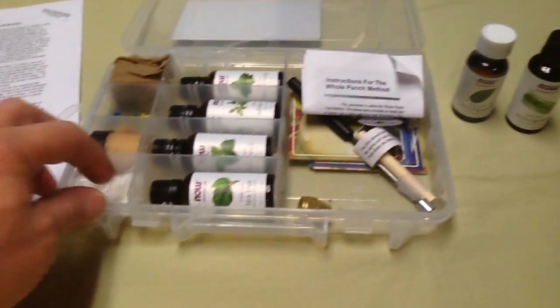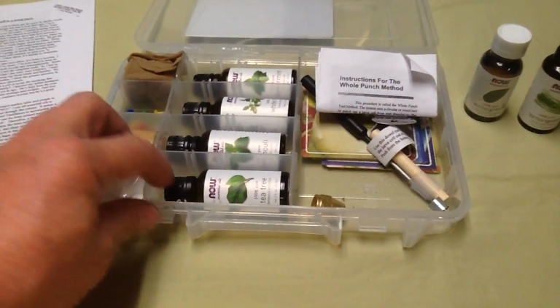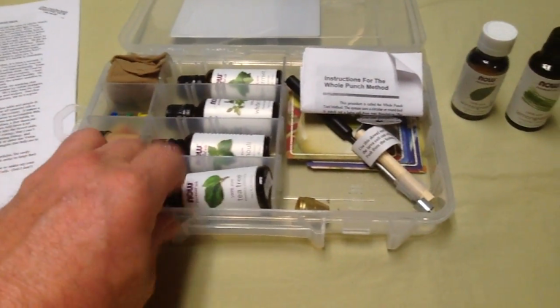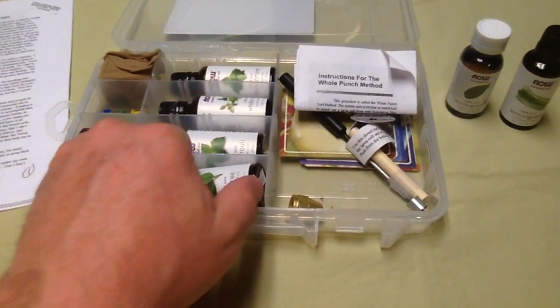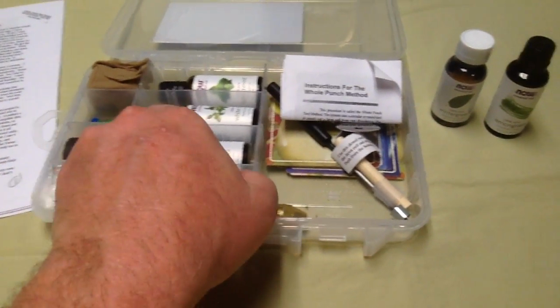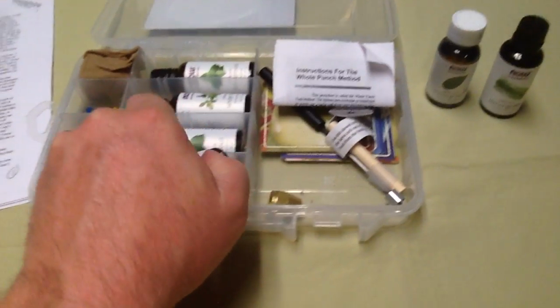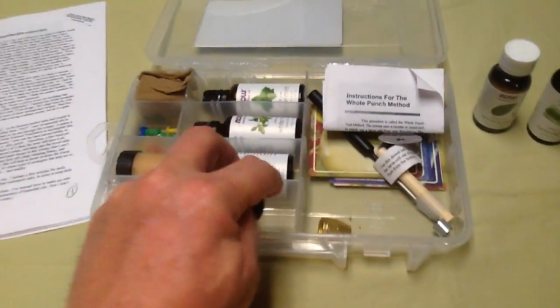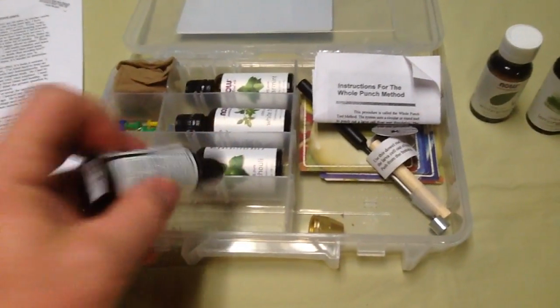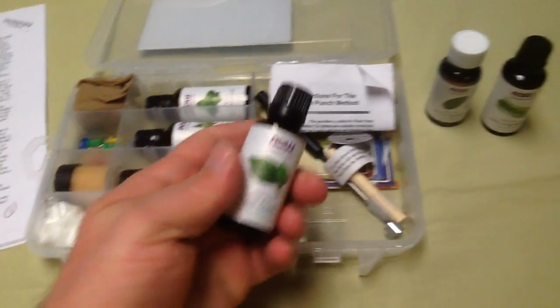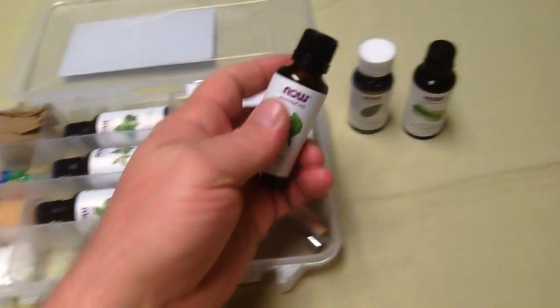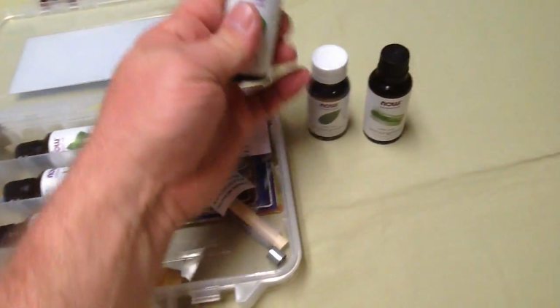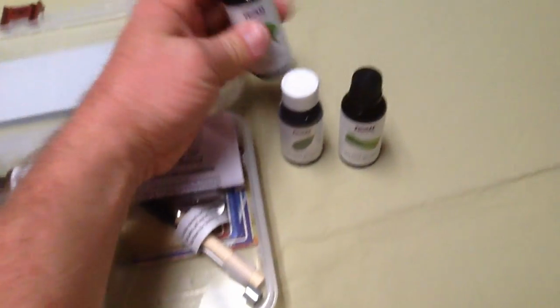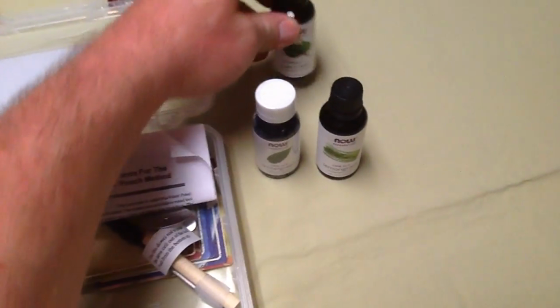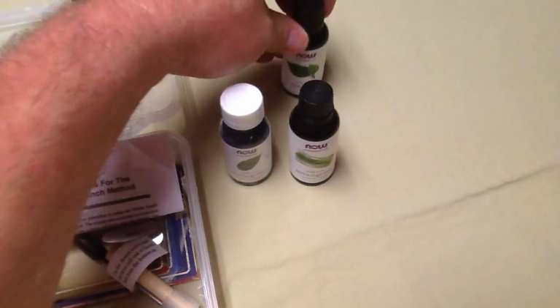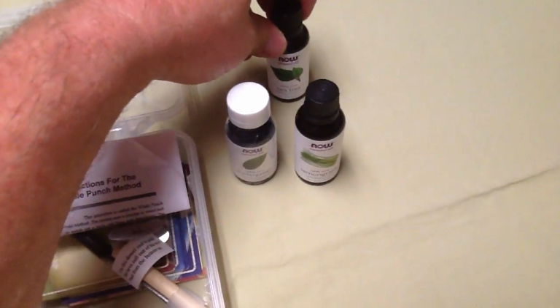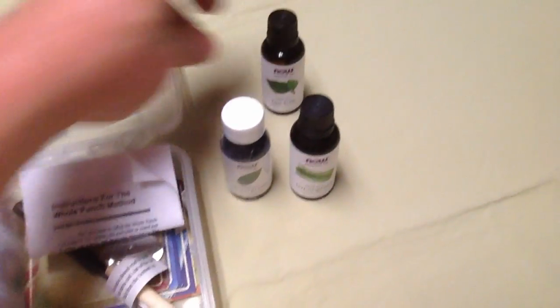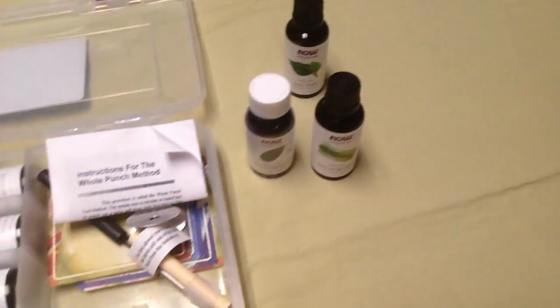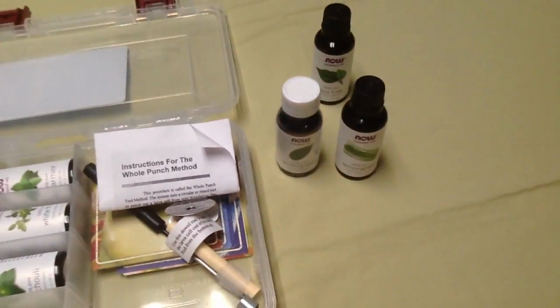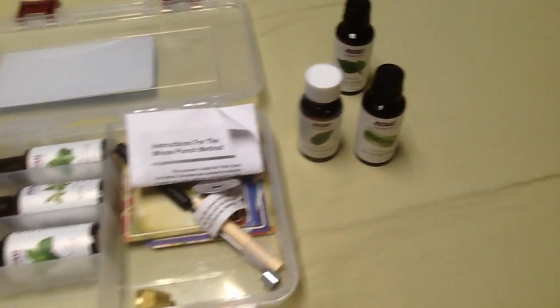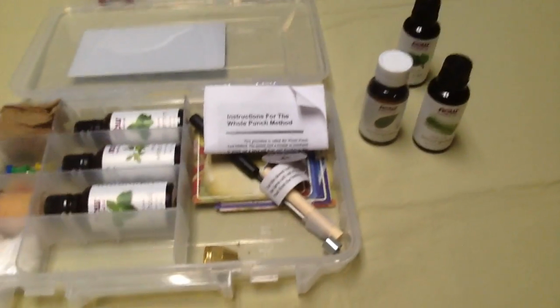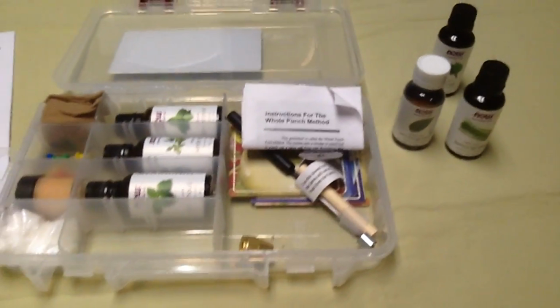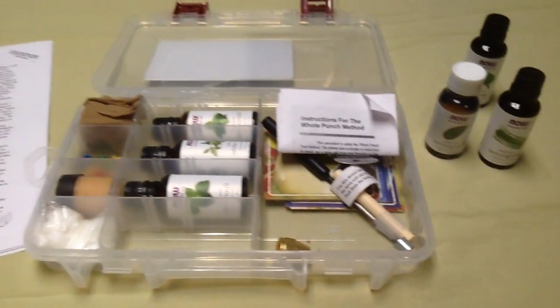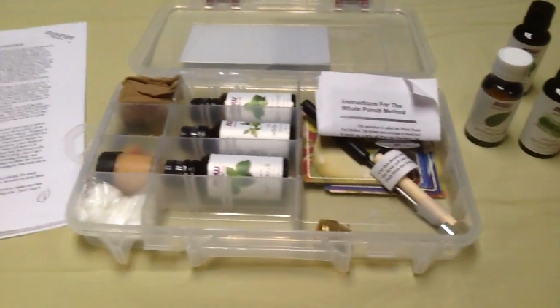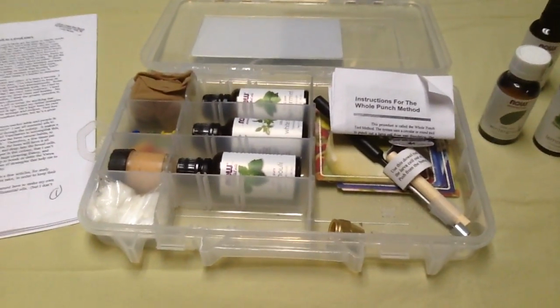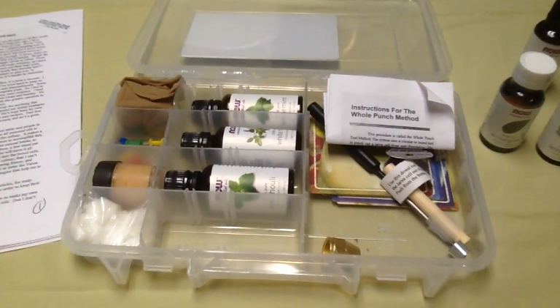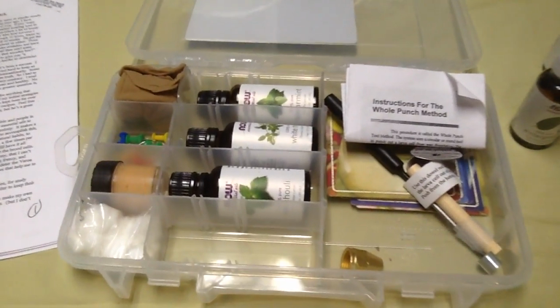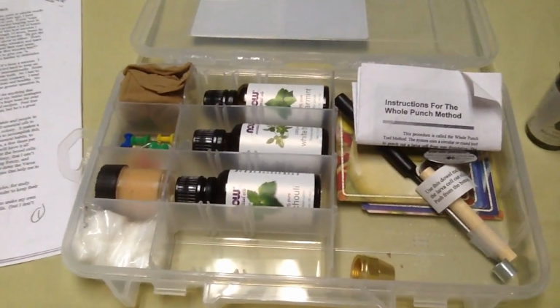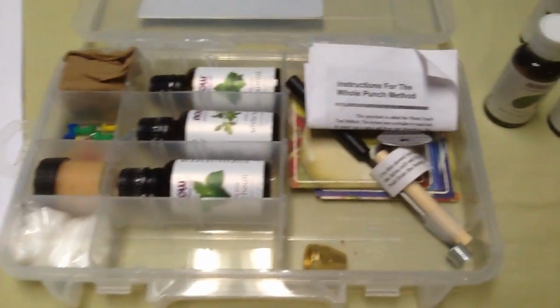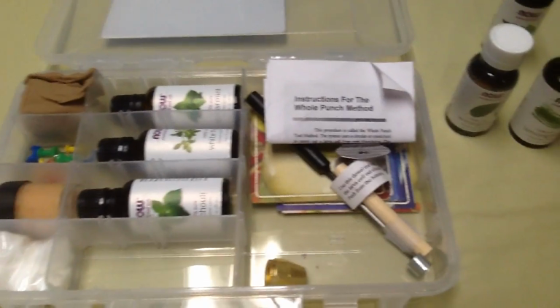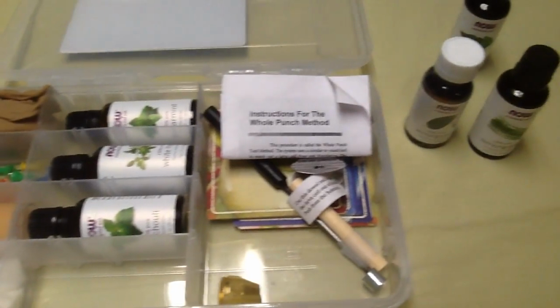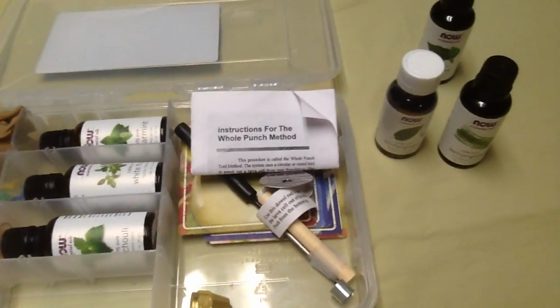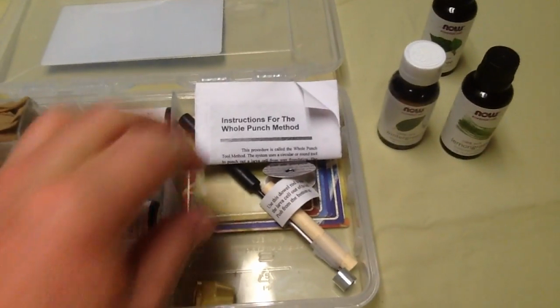We're really passionate about how we use the oils because we get such mileage out of using essential oils. I just think you're way ahead of the game if you understand how to use essential oils.